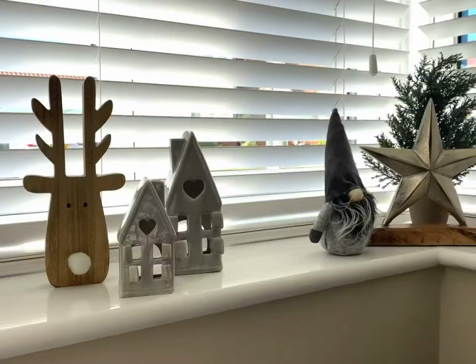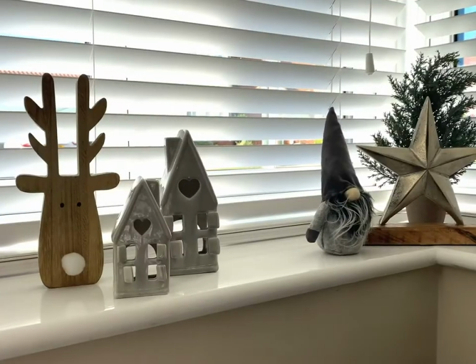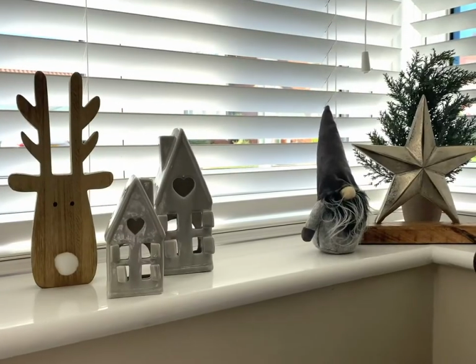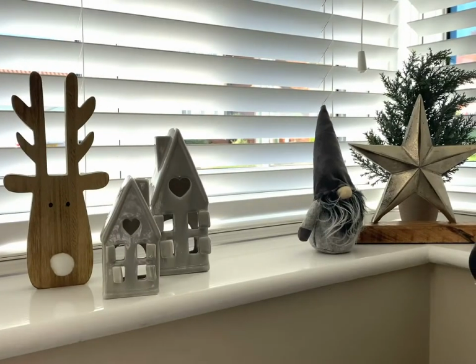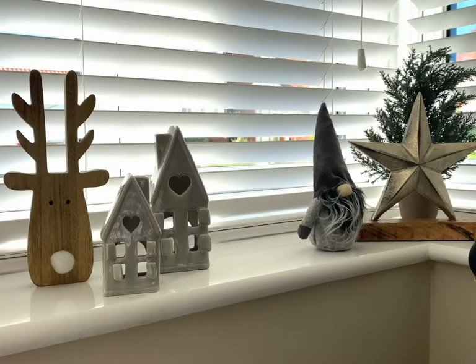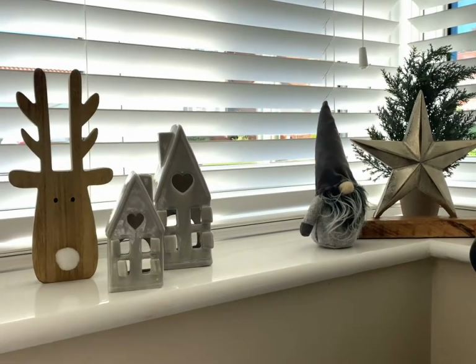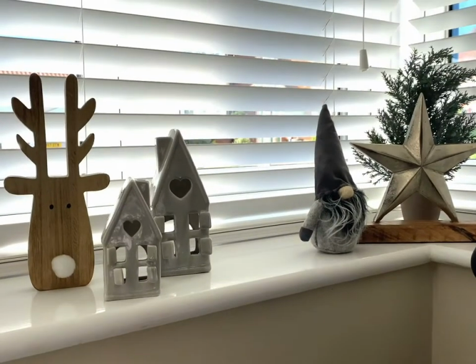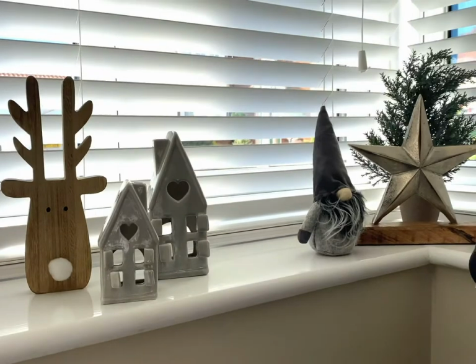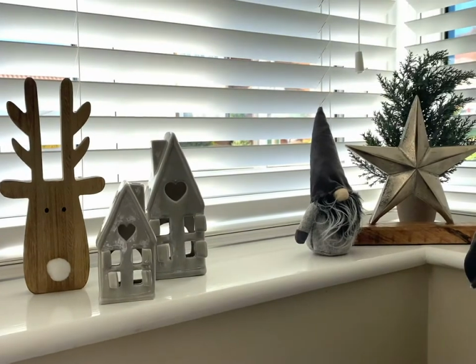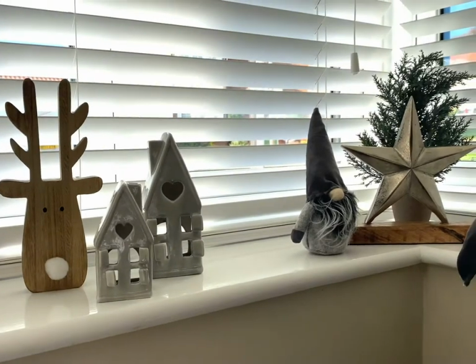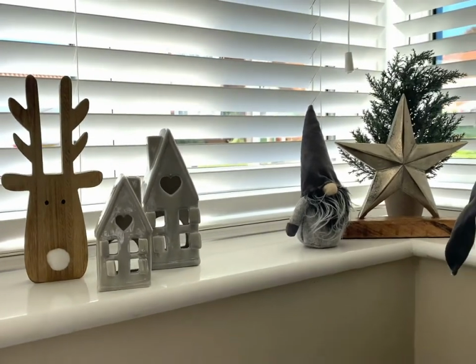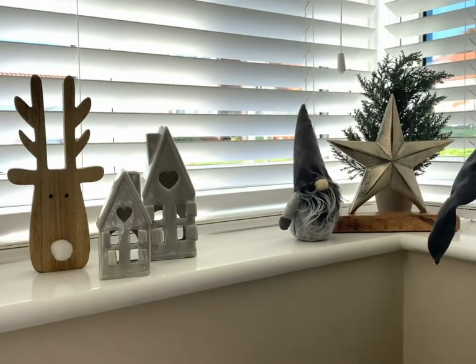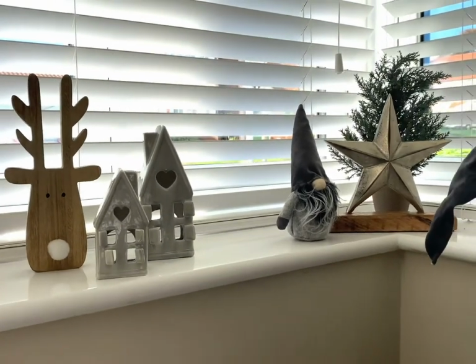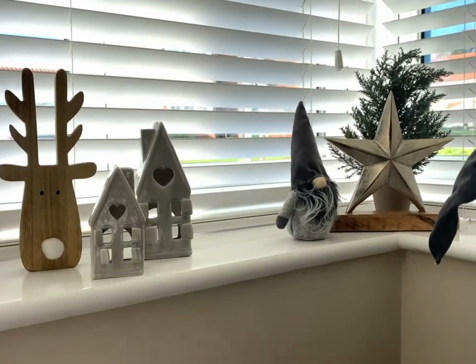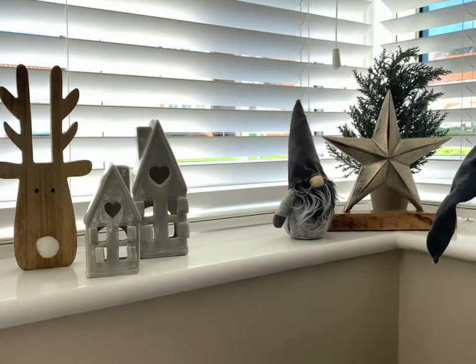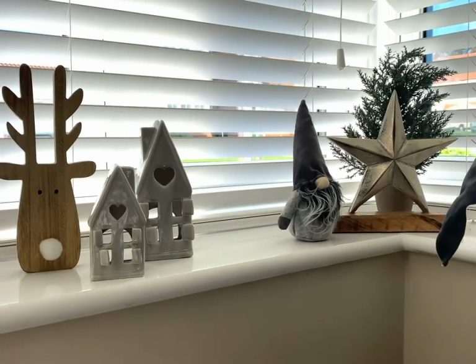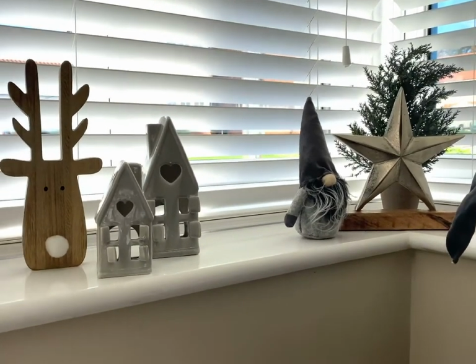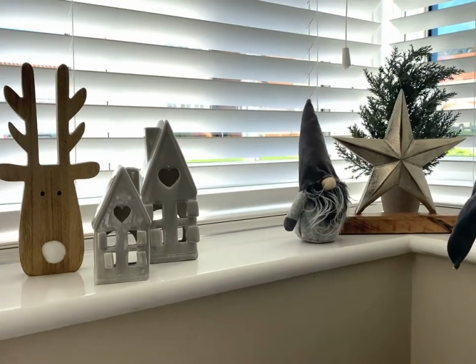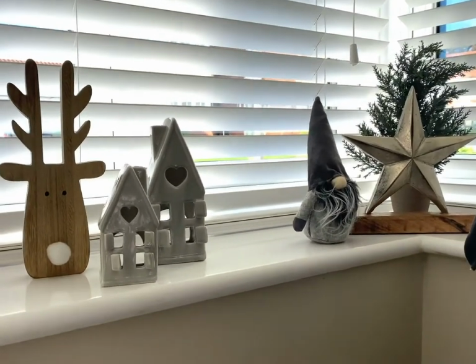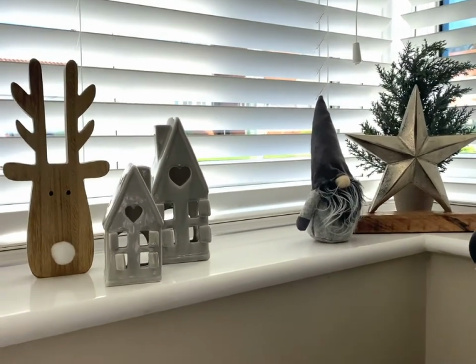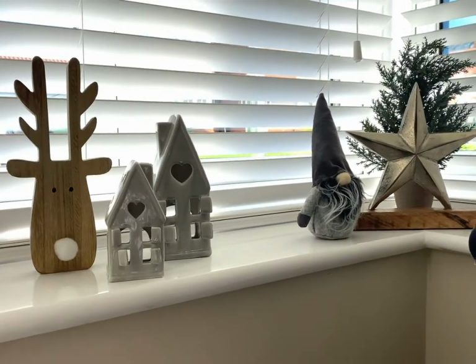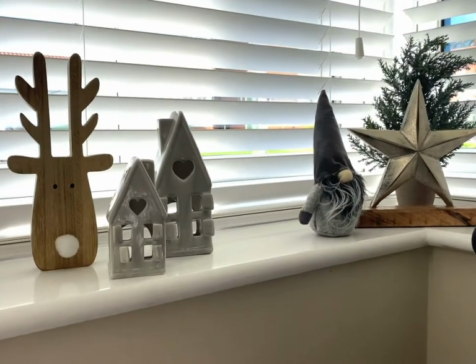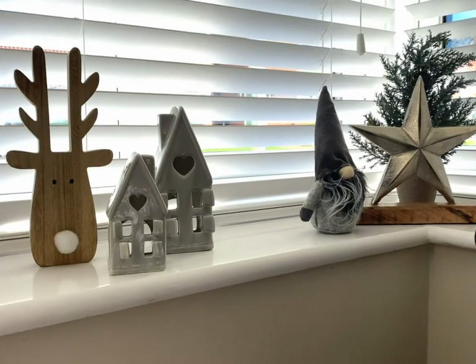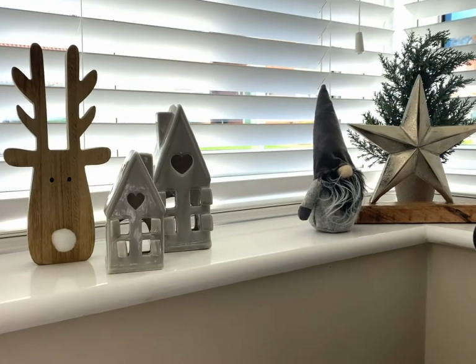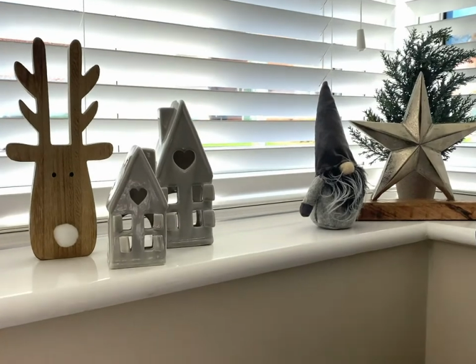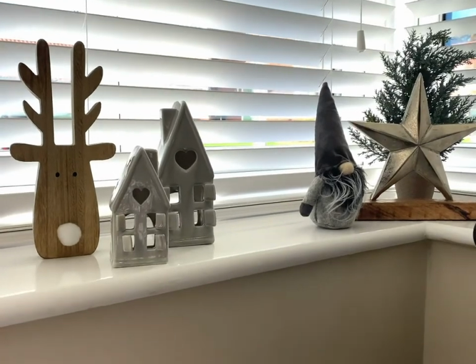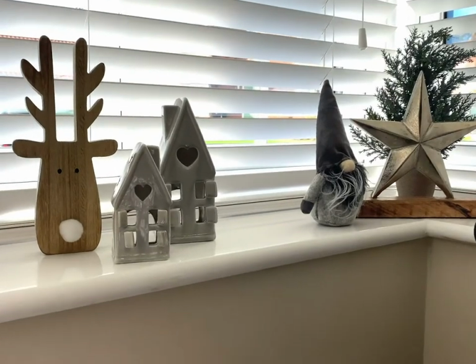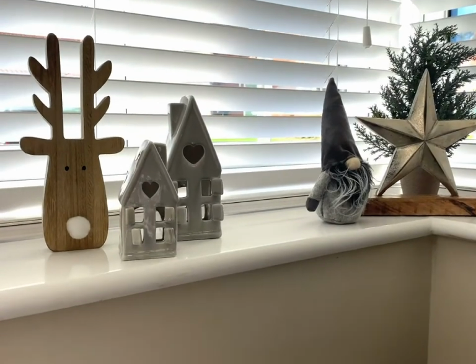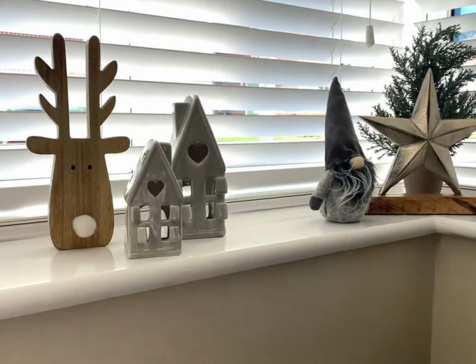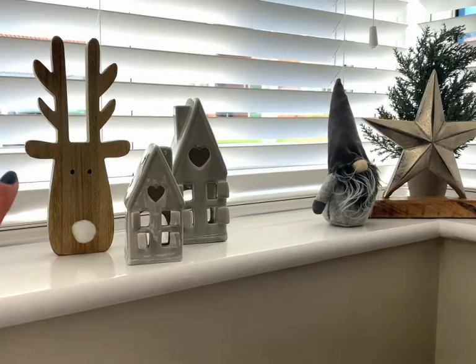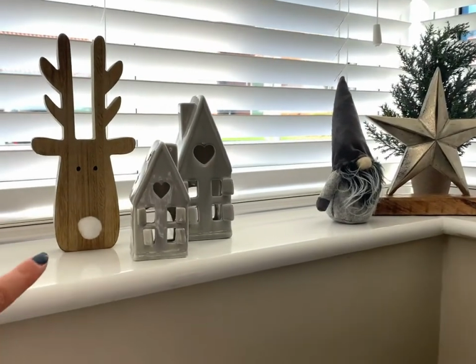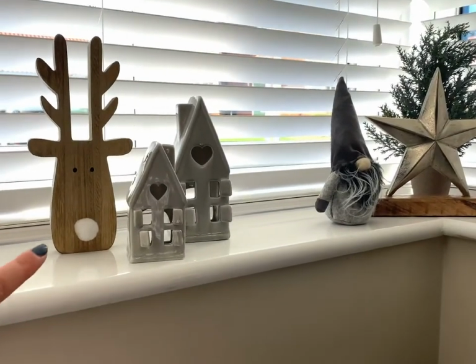On the other side of our bay window, we have a selection of different things which are perfect for a windowsill or a sideboard — completely your decision. But how cute are these?